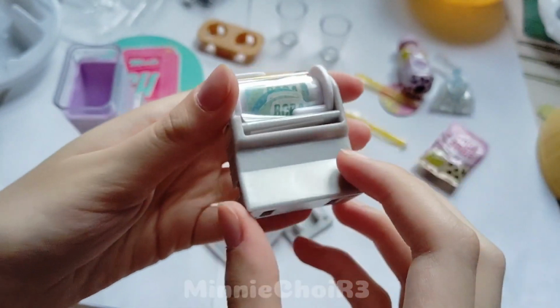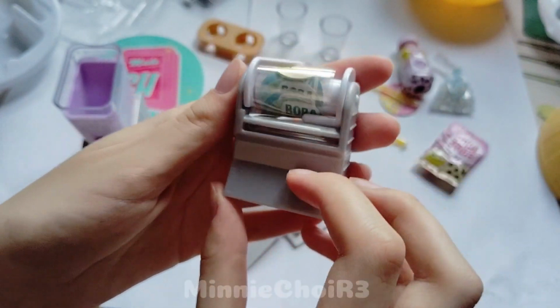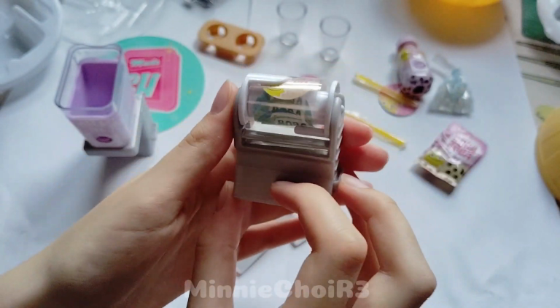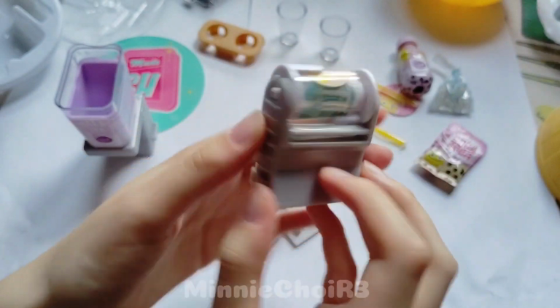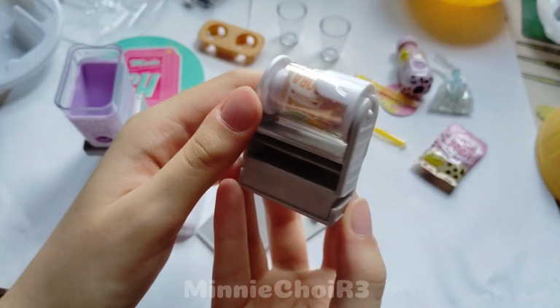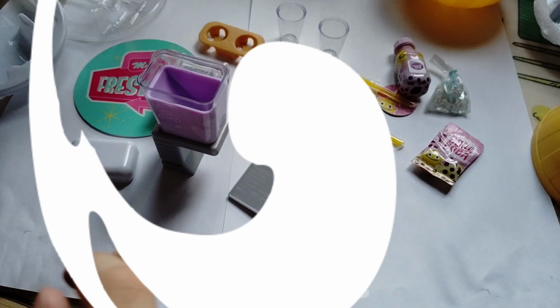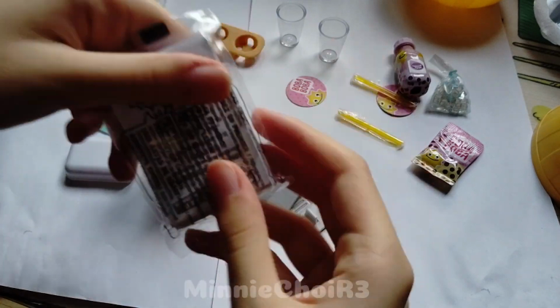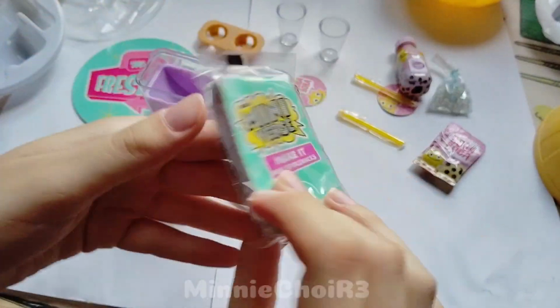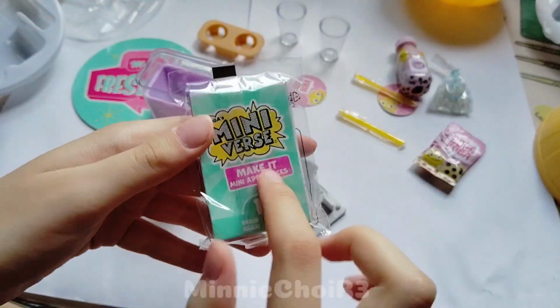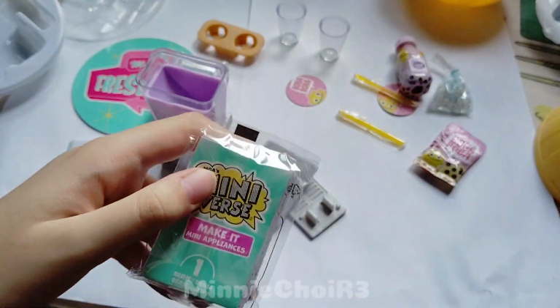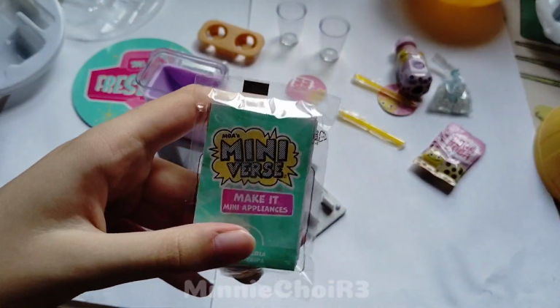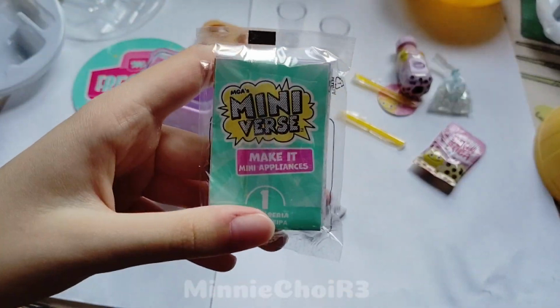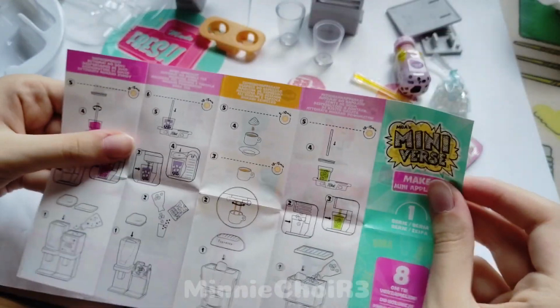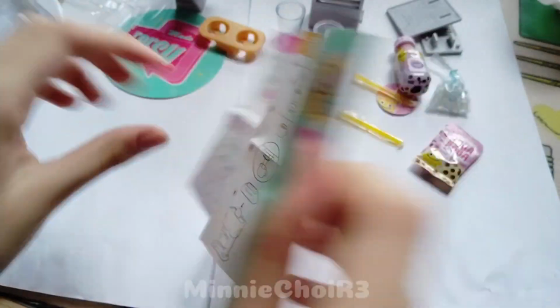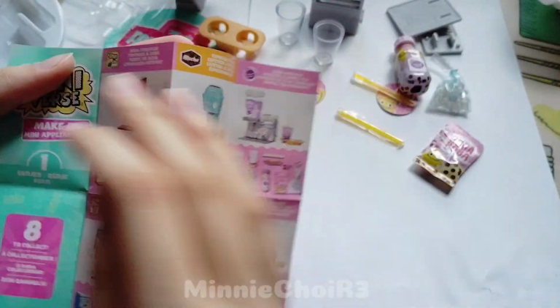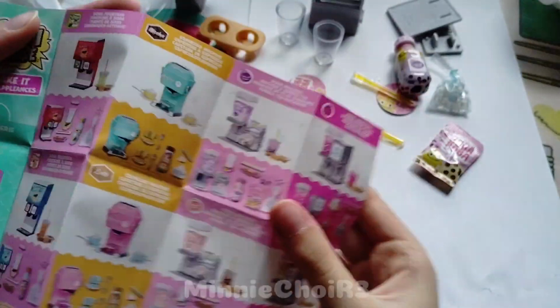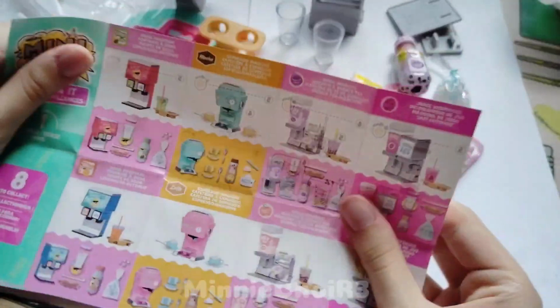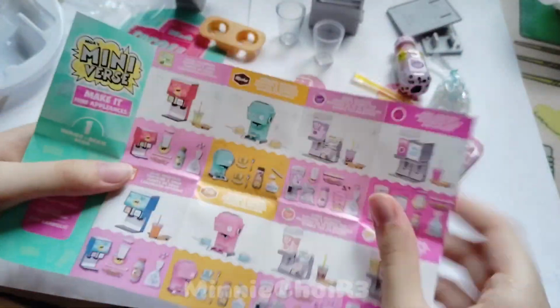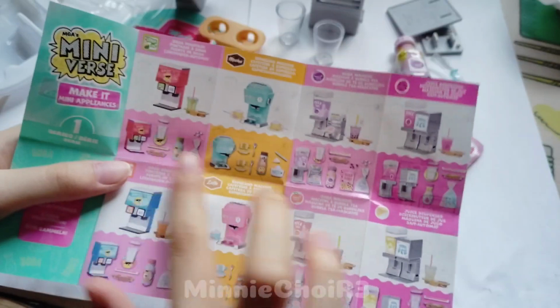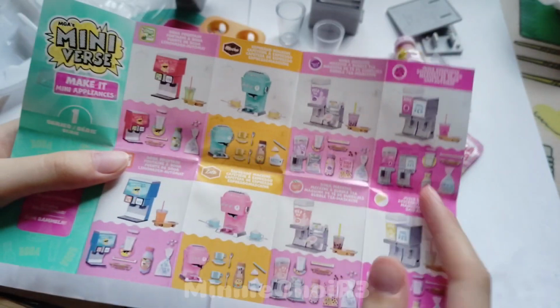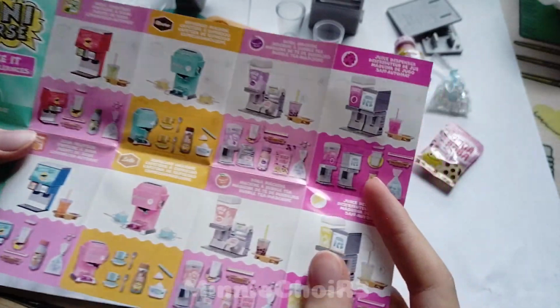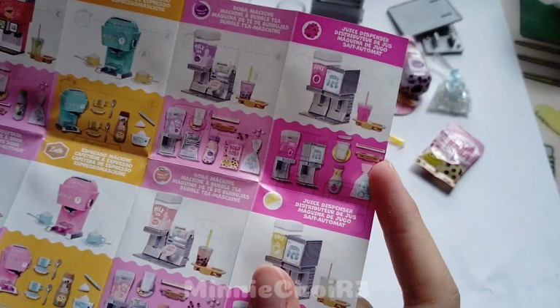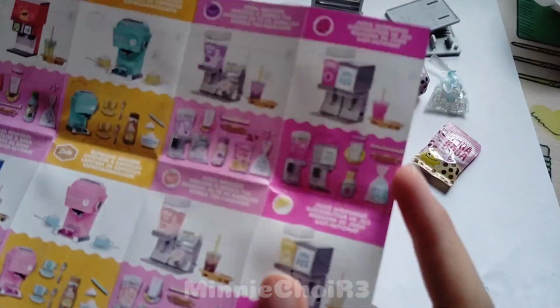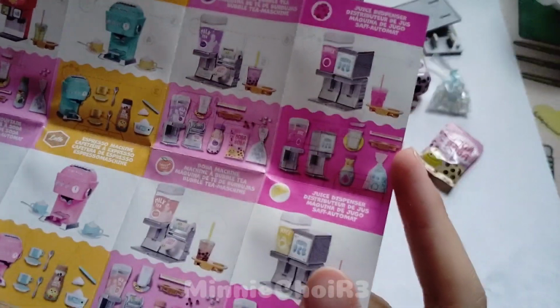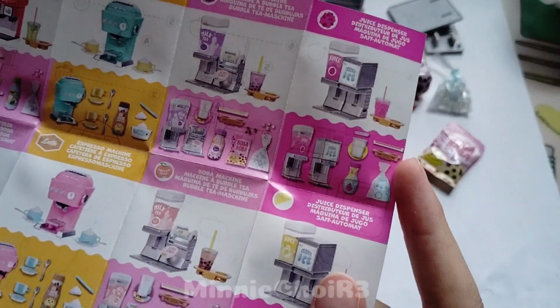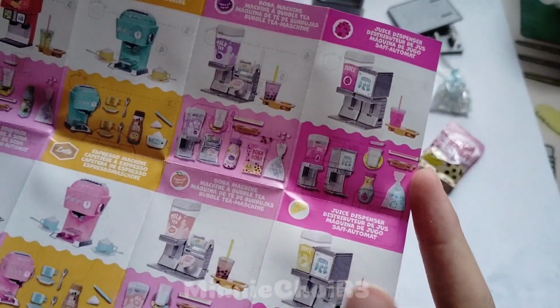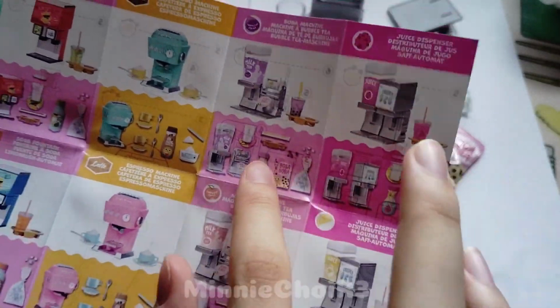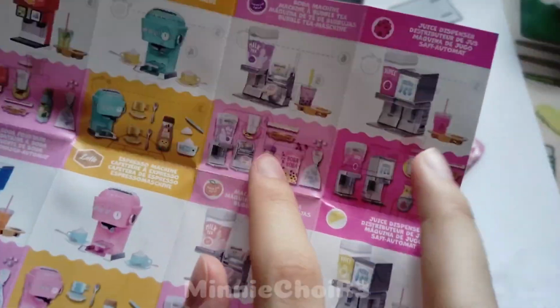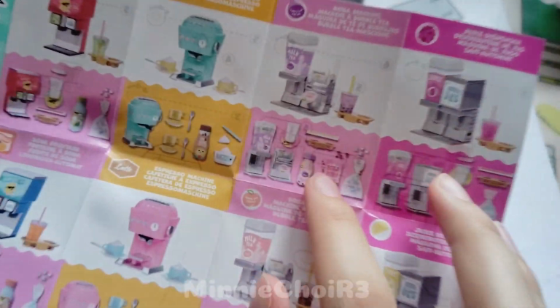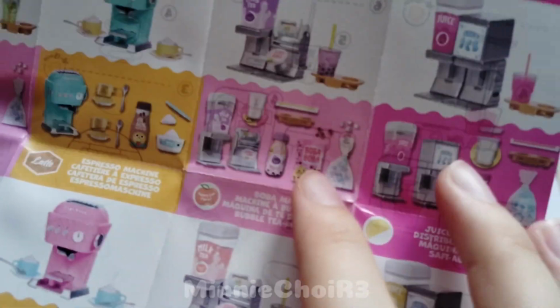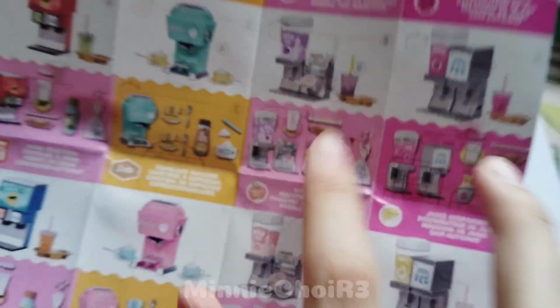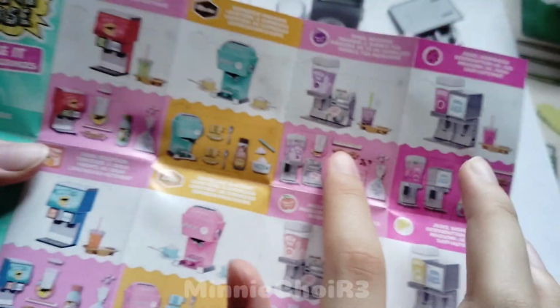I want this machine in real life. Let's see the other models. Oh my gosh! There's a soda and also an espresso coffee machine. That's so beautiful! I love all the details of this brand!